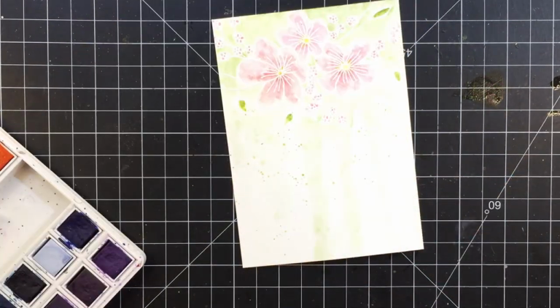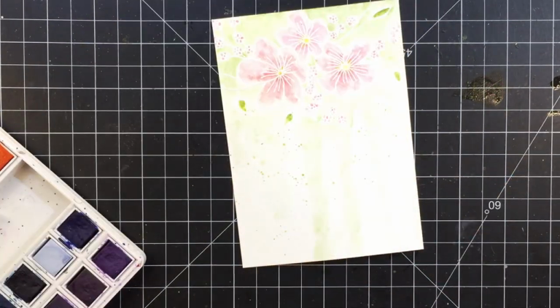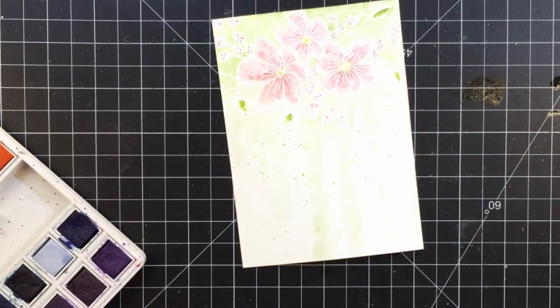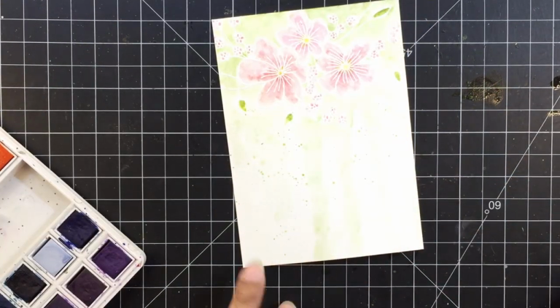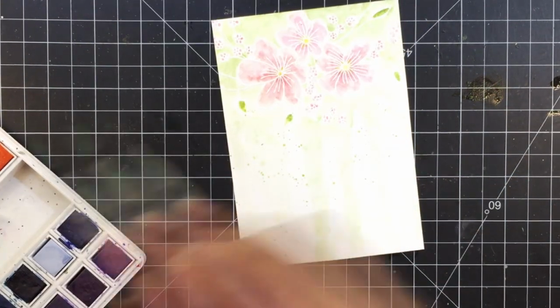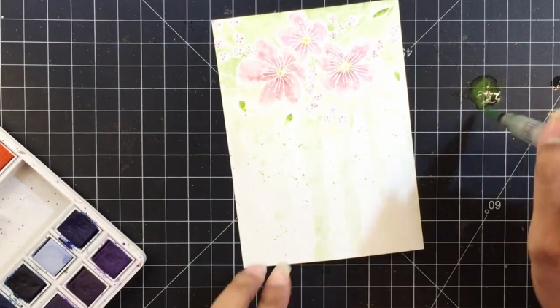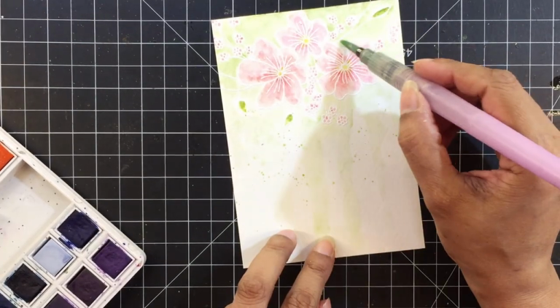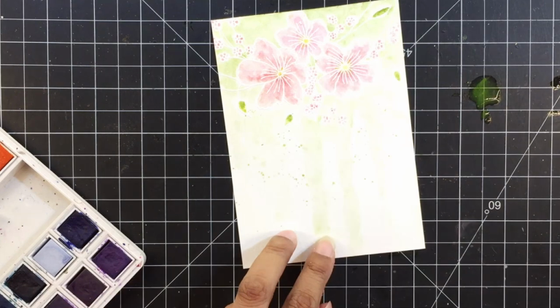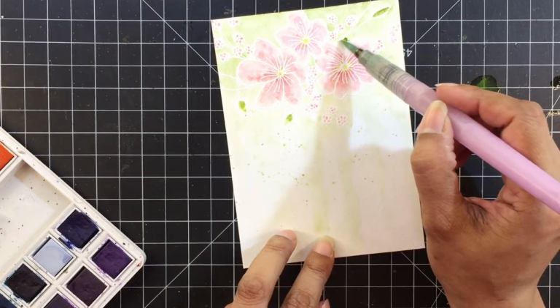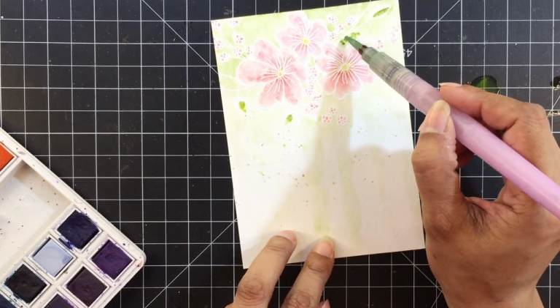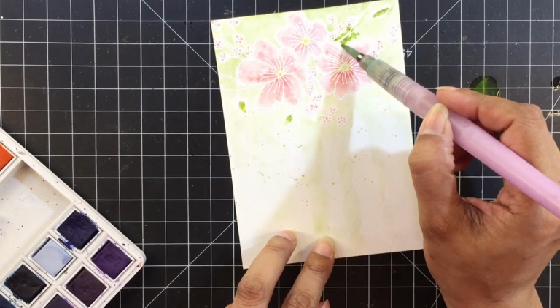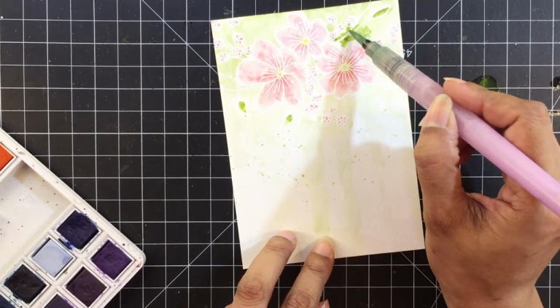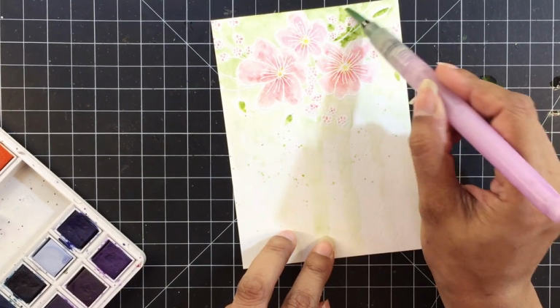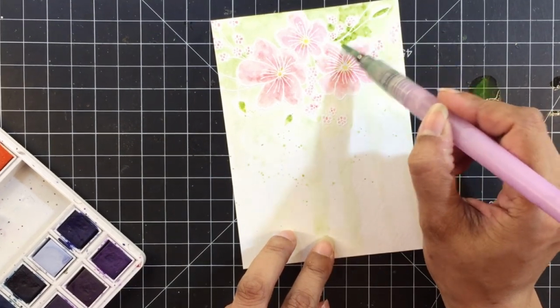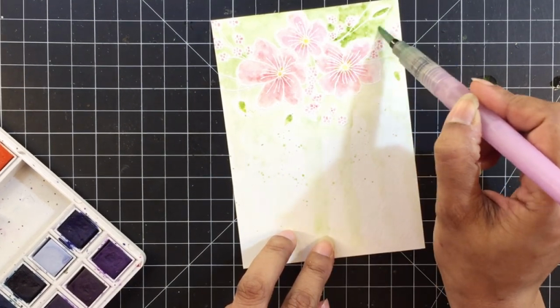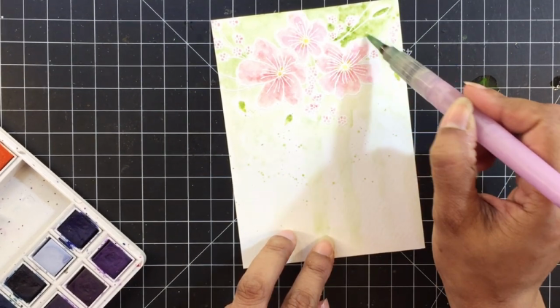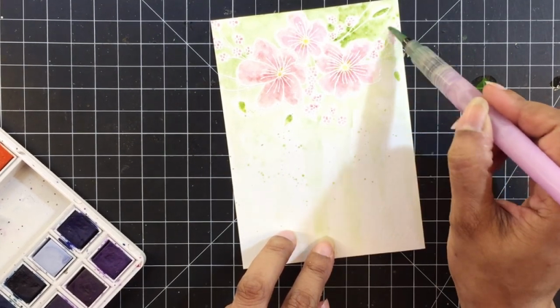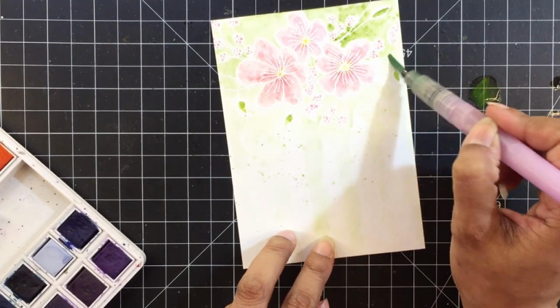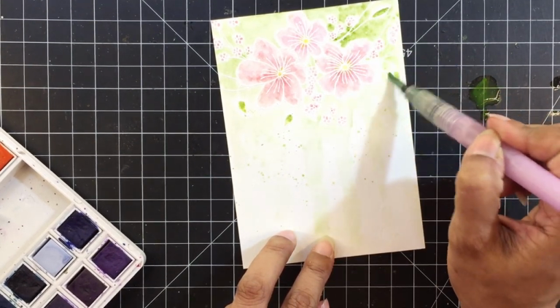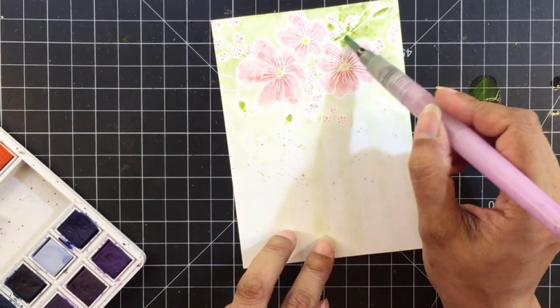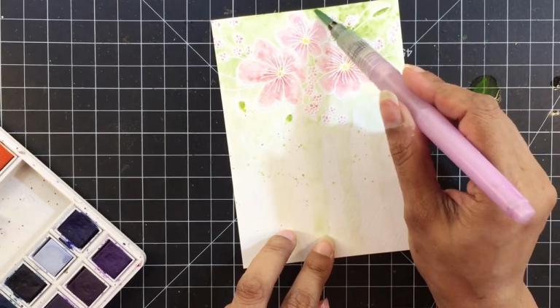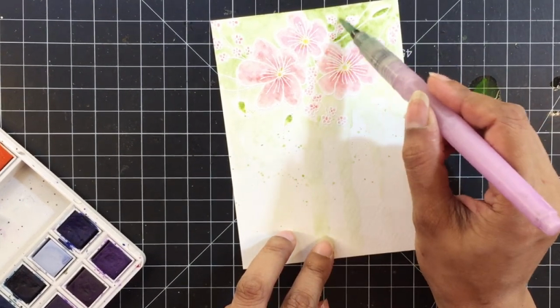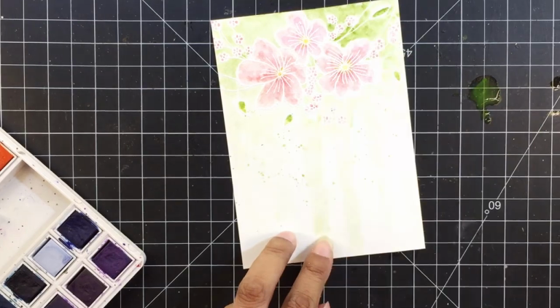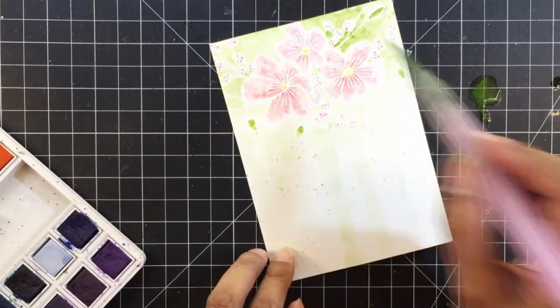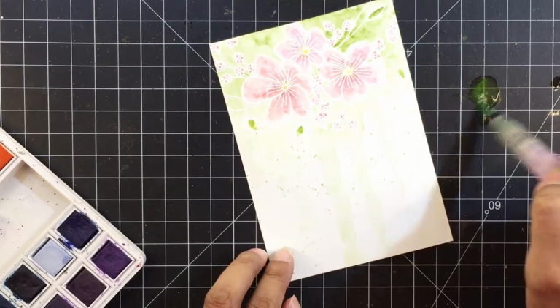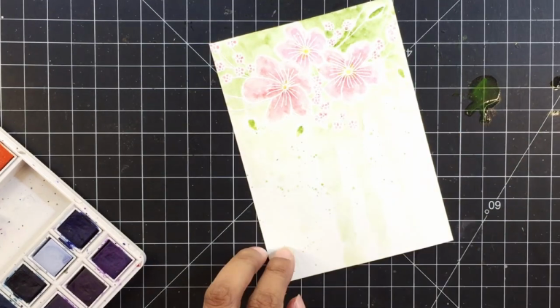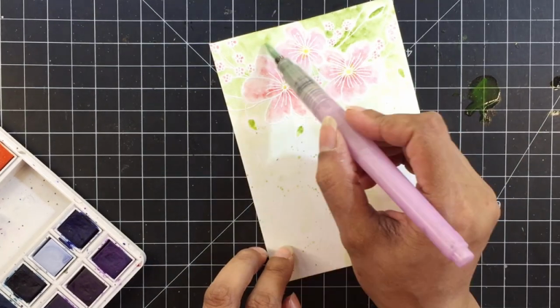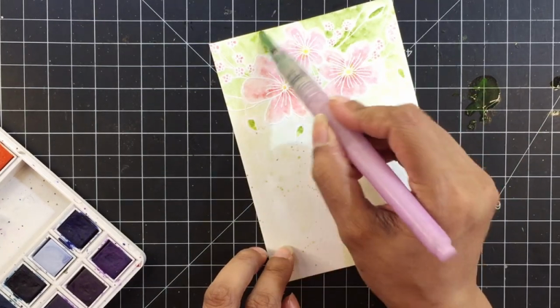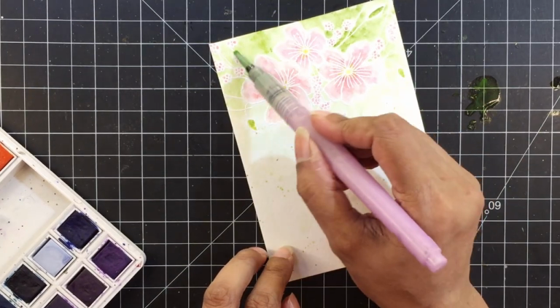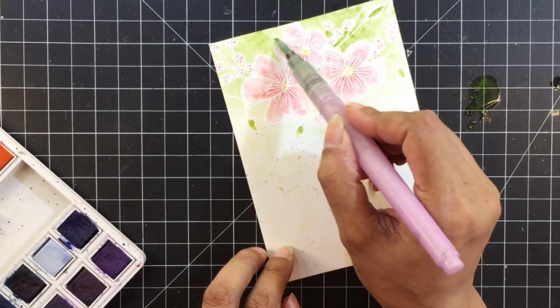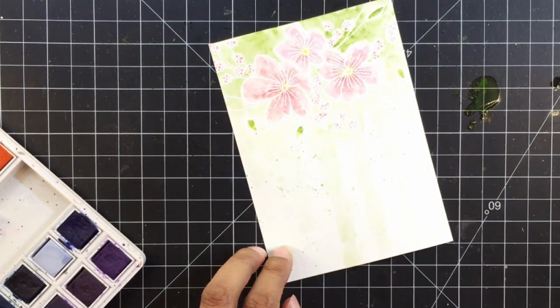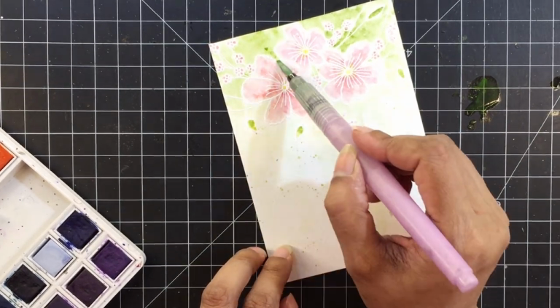I'll add splatters of the same green color, Forest Glade, and then I'll go back in to darken the area at the top if I feel the need to do that.